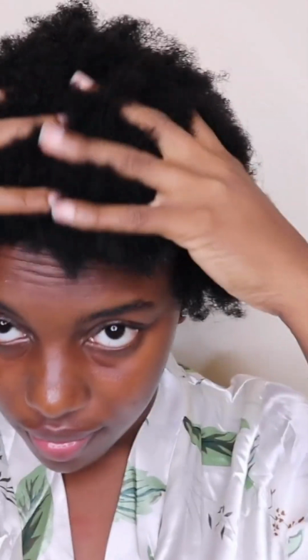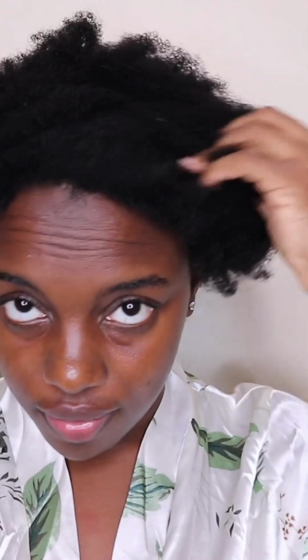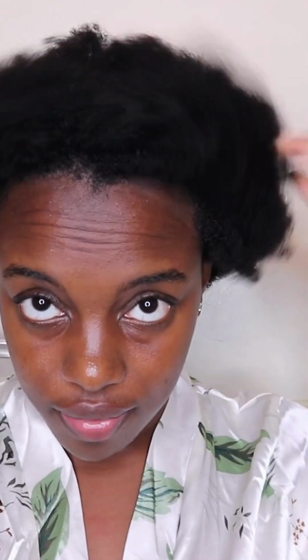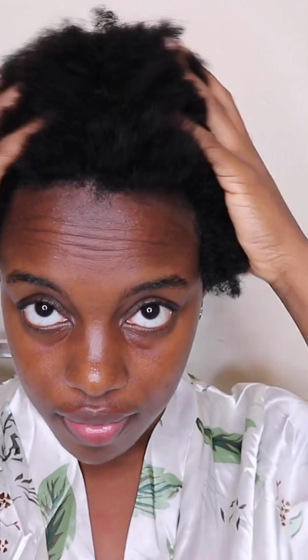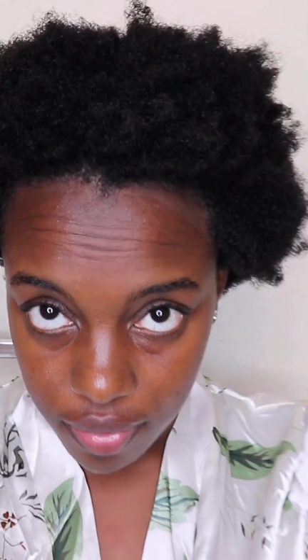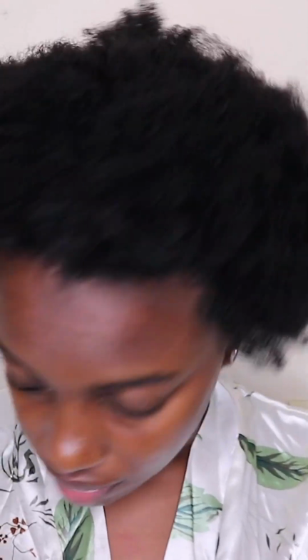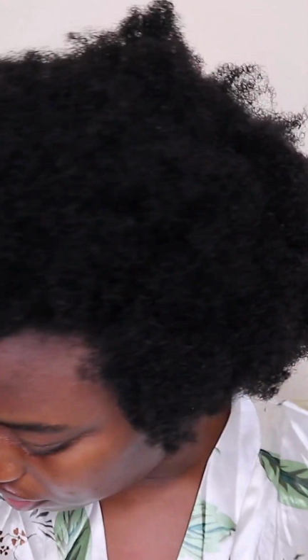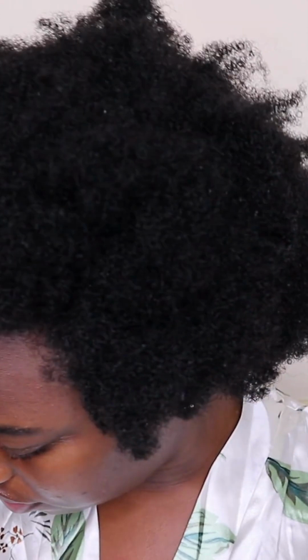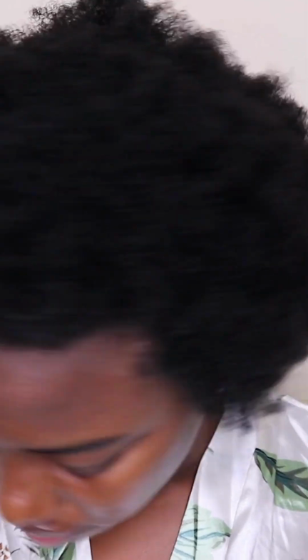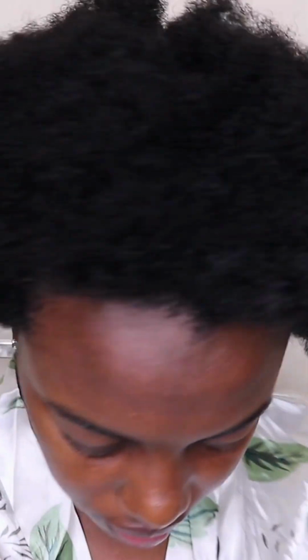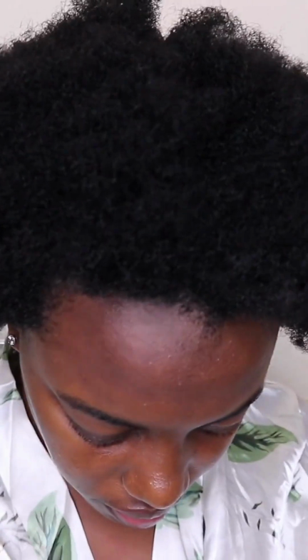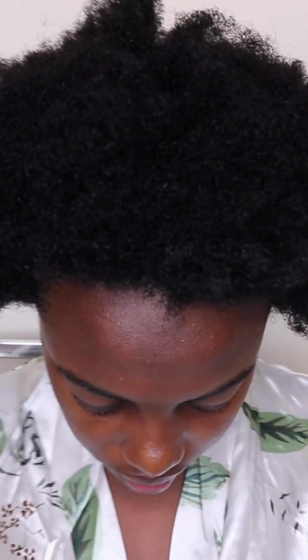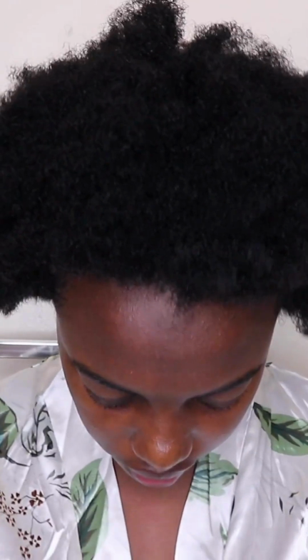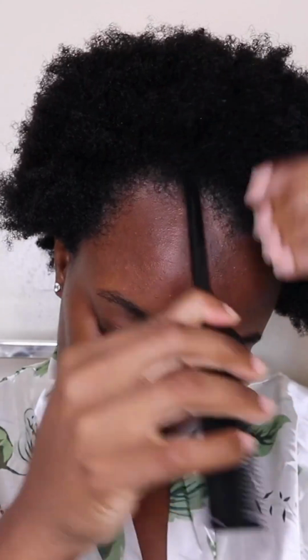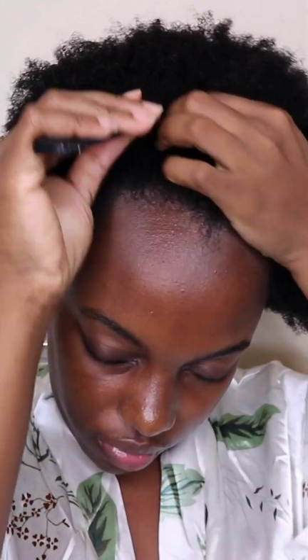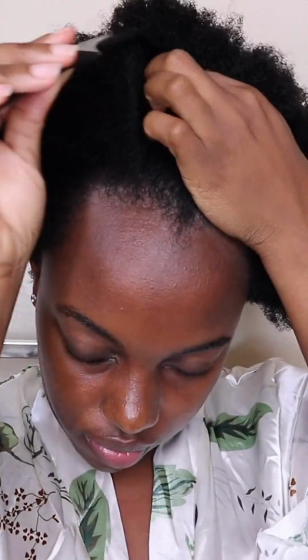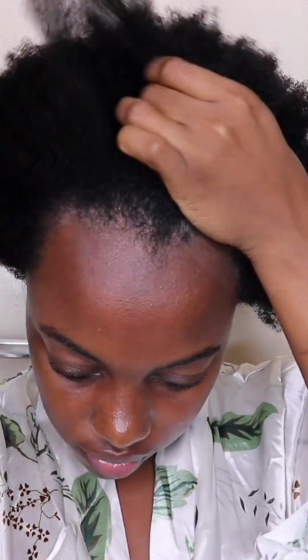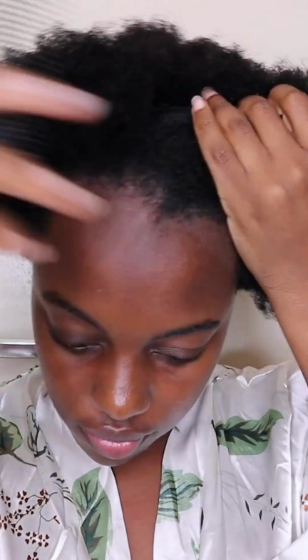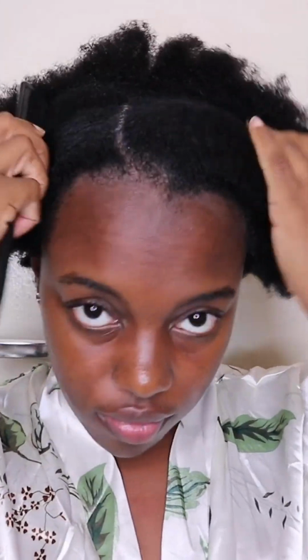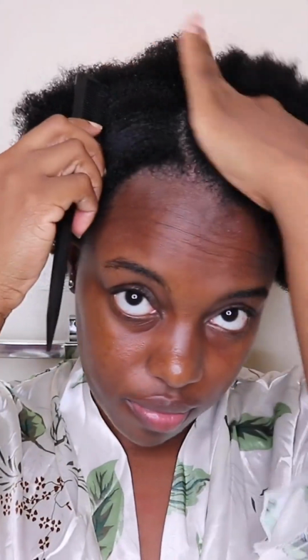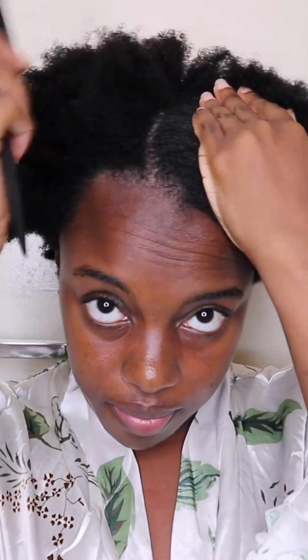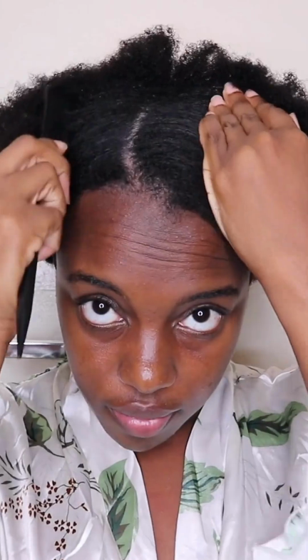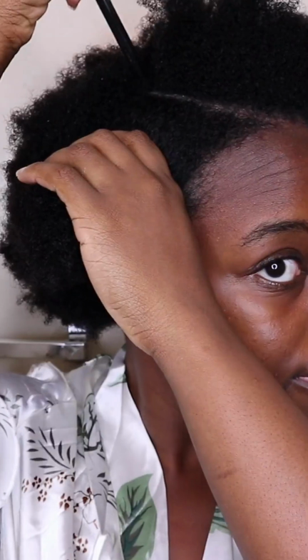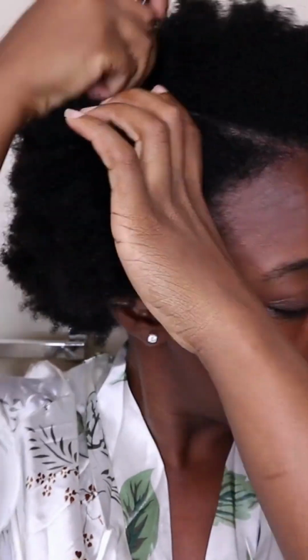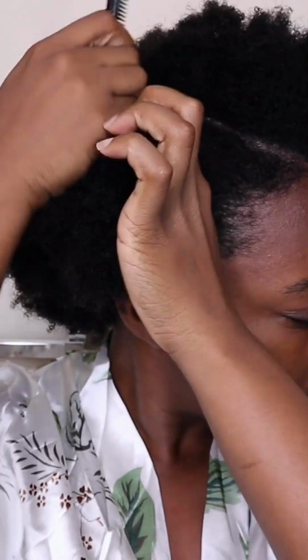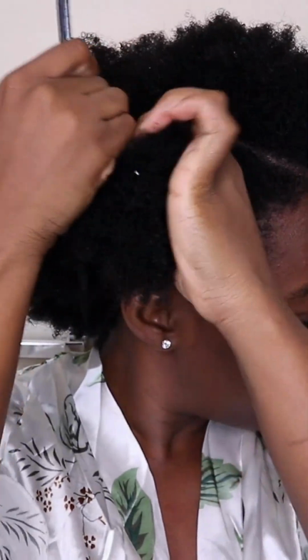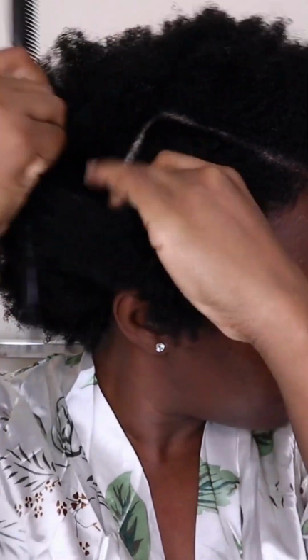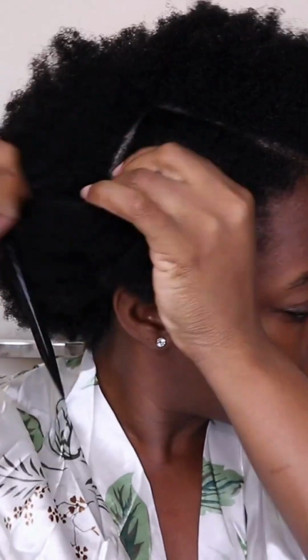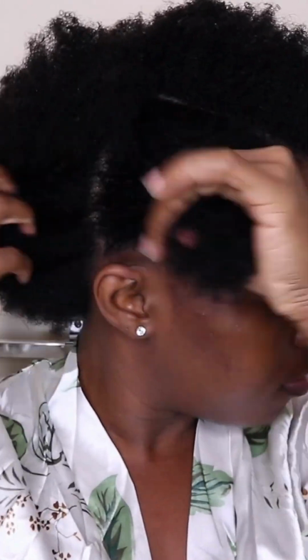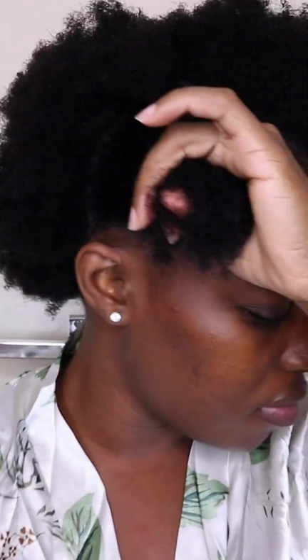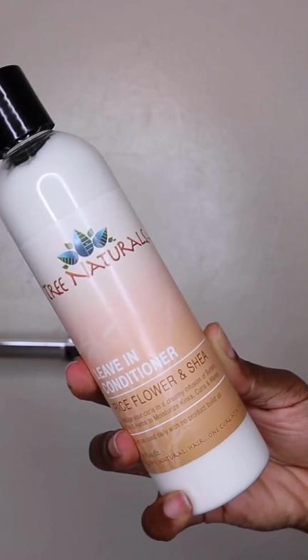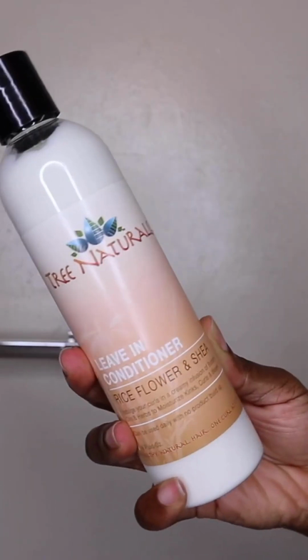Tree Naturals is an organic, handcrafted hair care line for all hair textures that includes rich botanicals and fair trade butters. Tree Naturals creates multi-use products to provide a deeper value to its community.